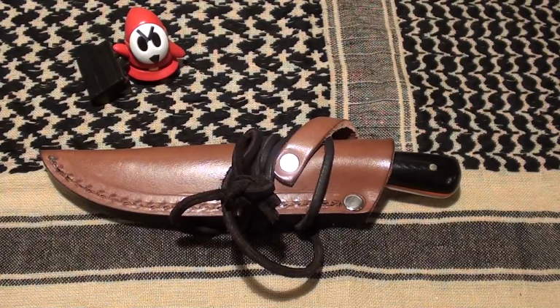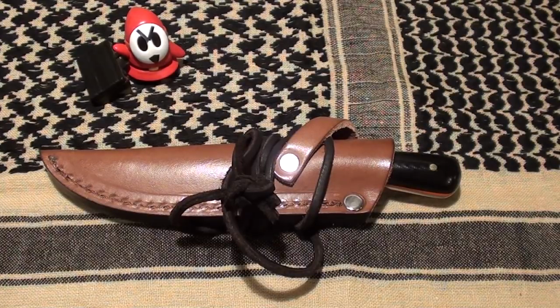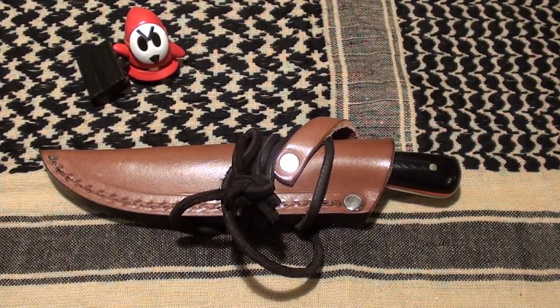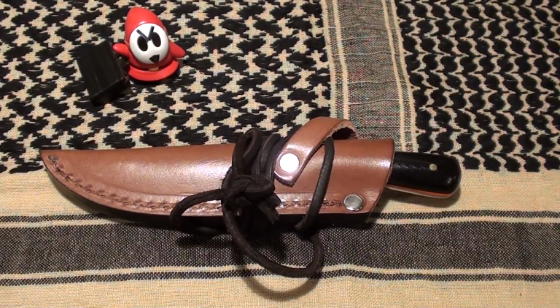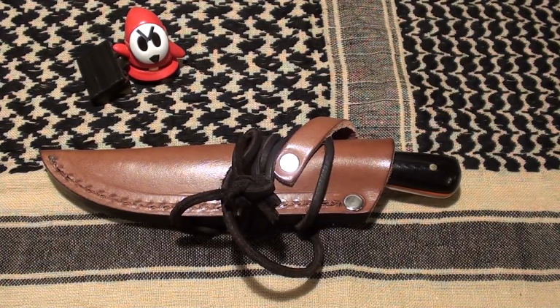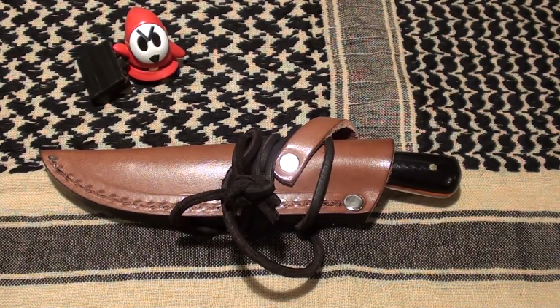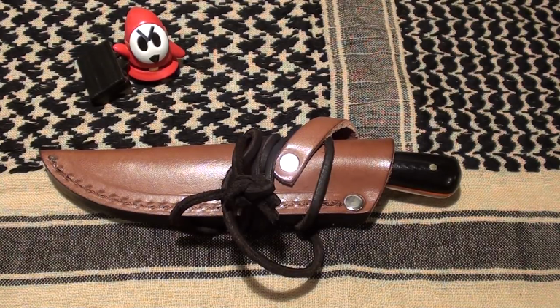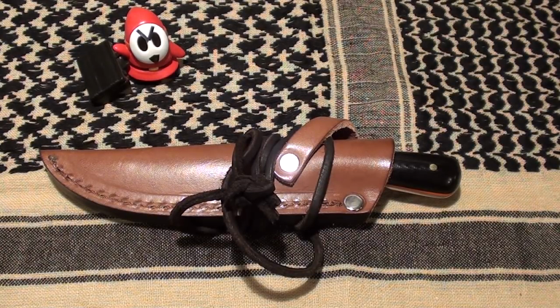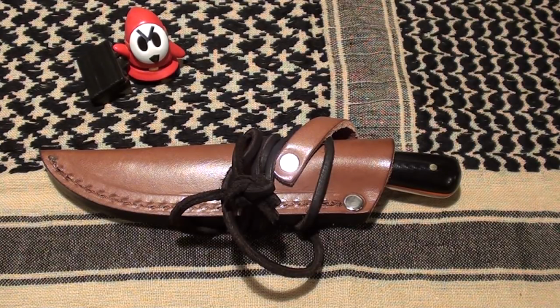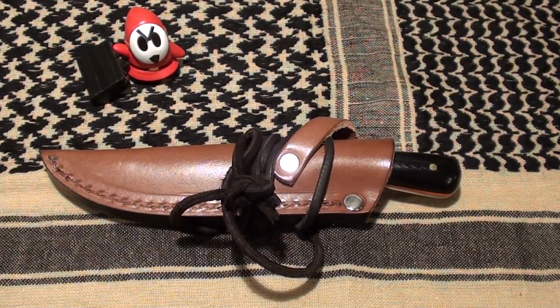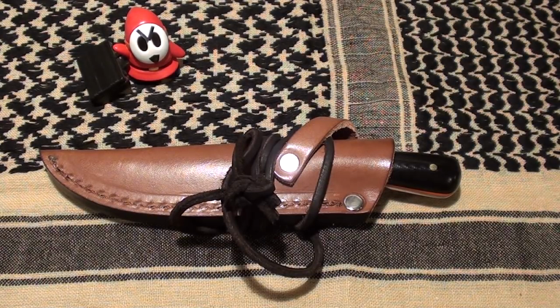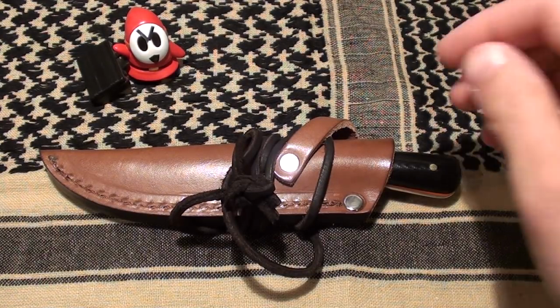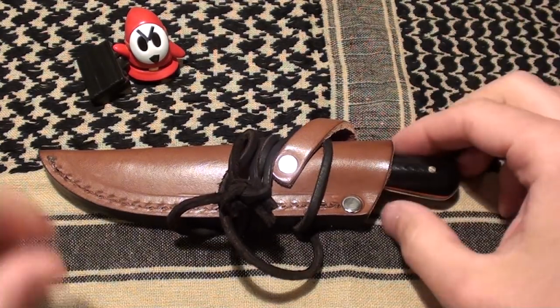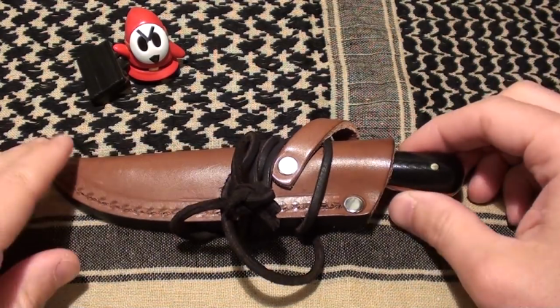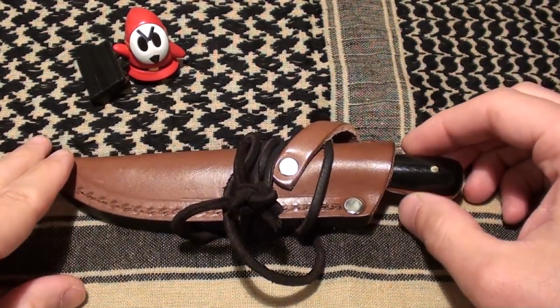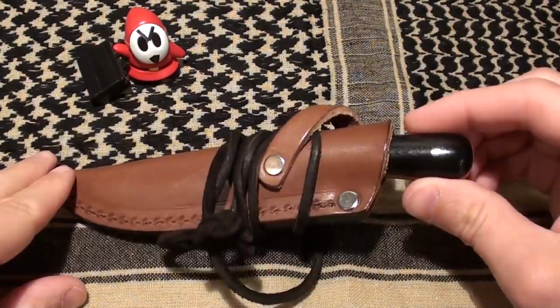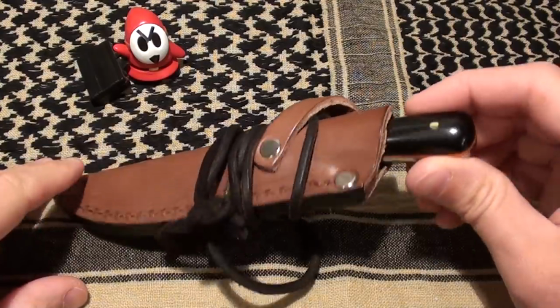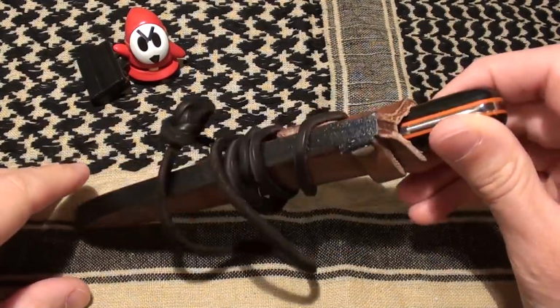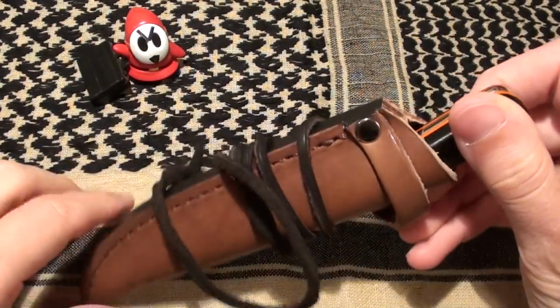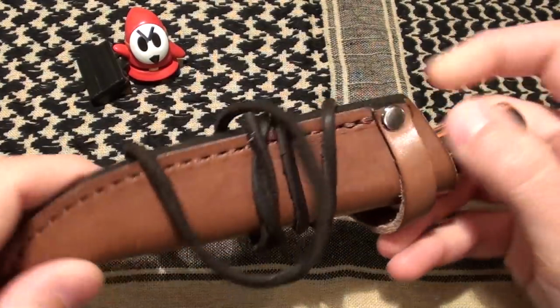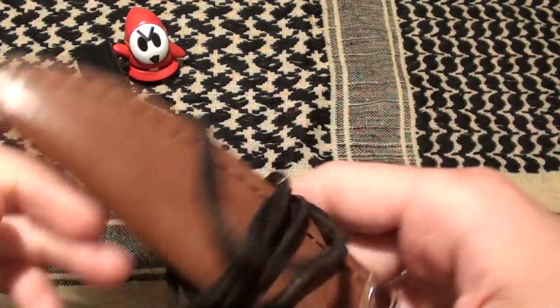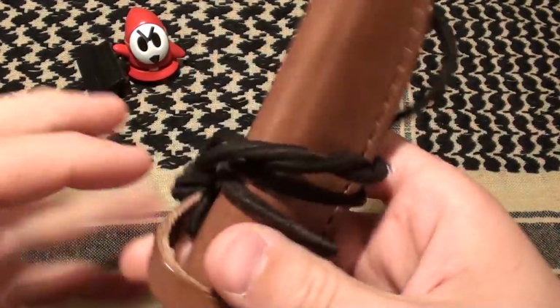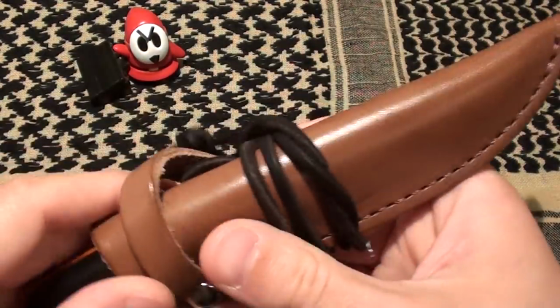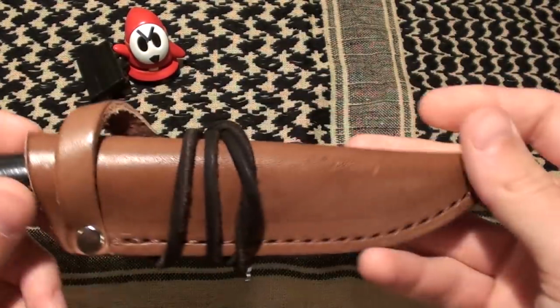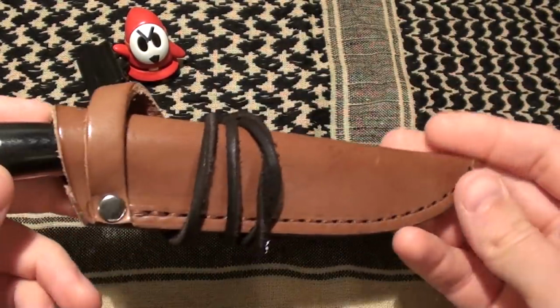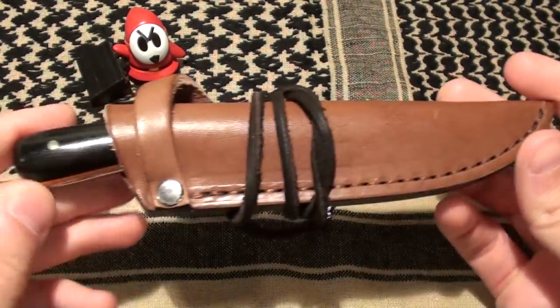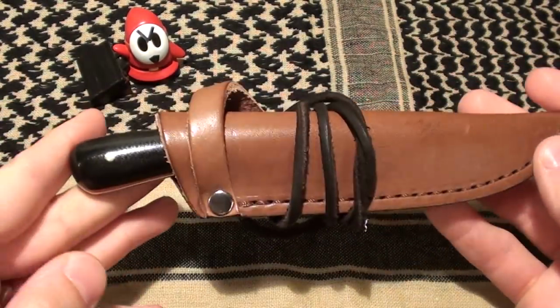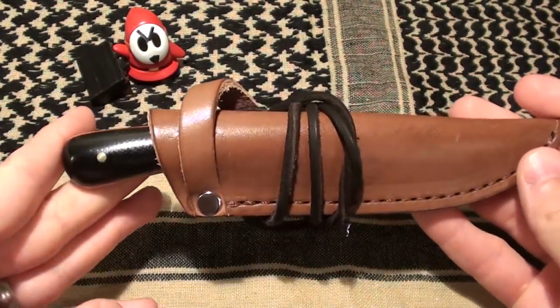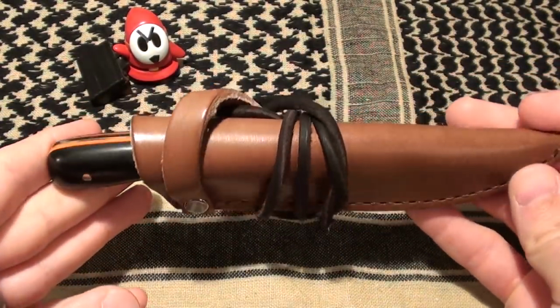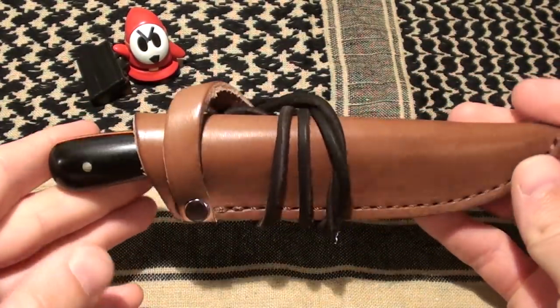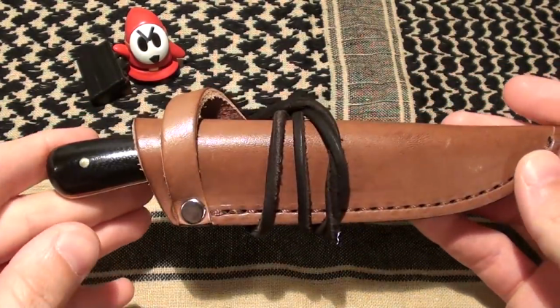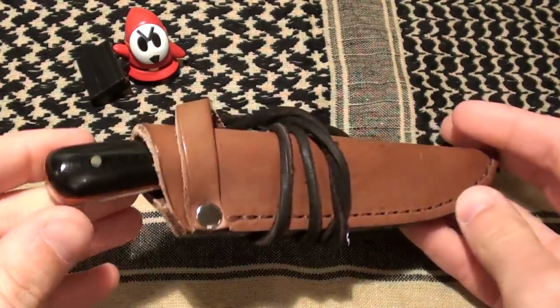Alright guys, Scarecrow here. I know I've been gone for a while, but decided I would put up a new review video. So today for you, I have something that I'm really, really pleased with.